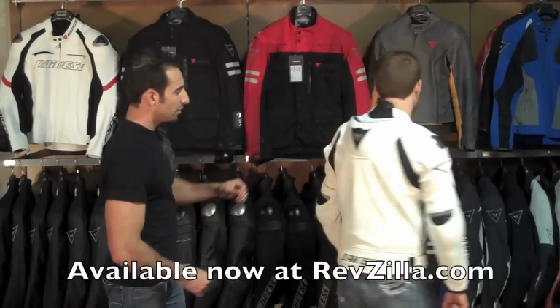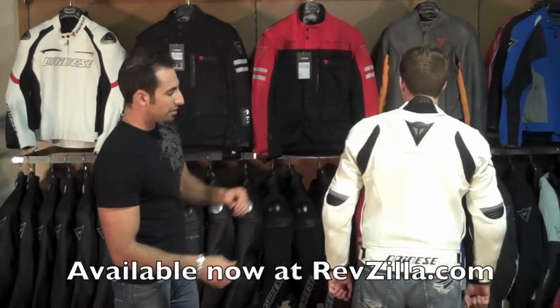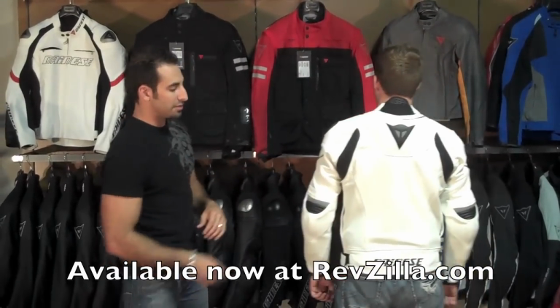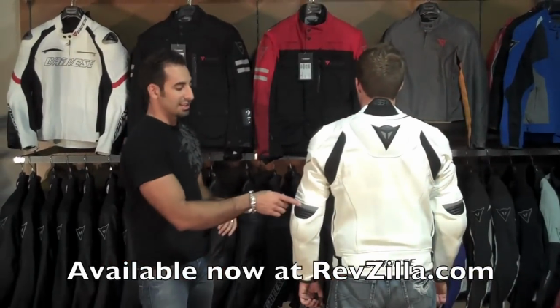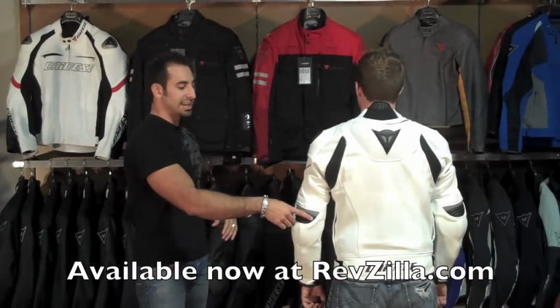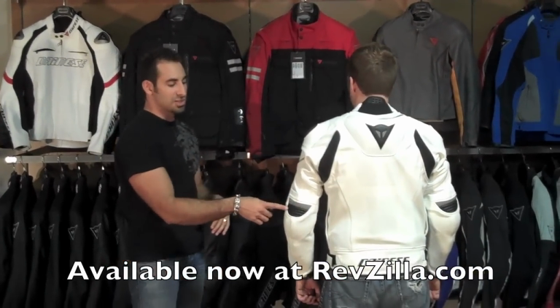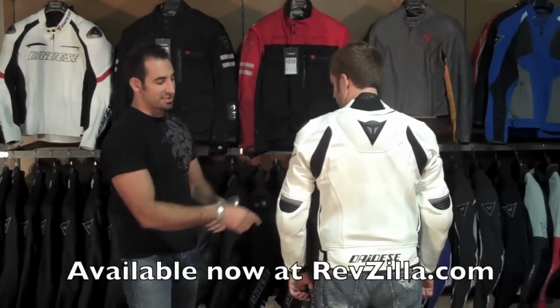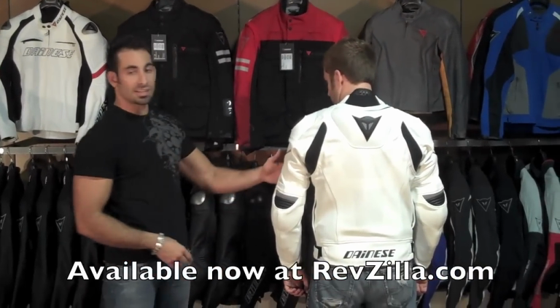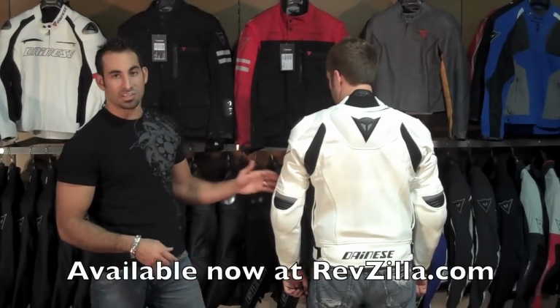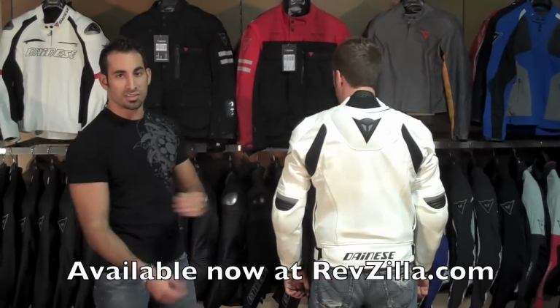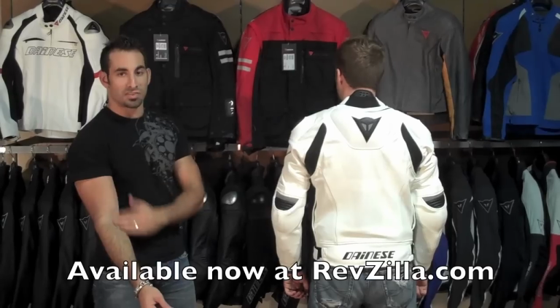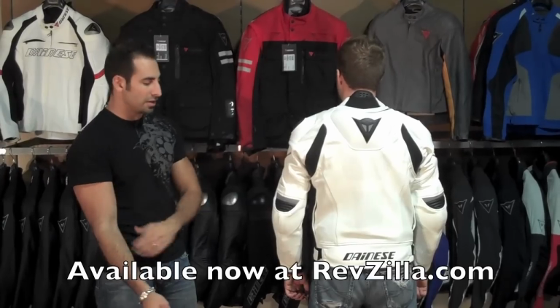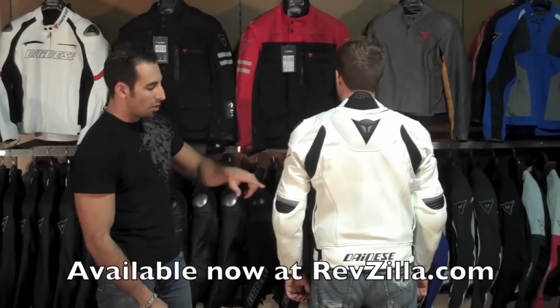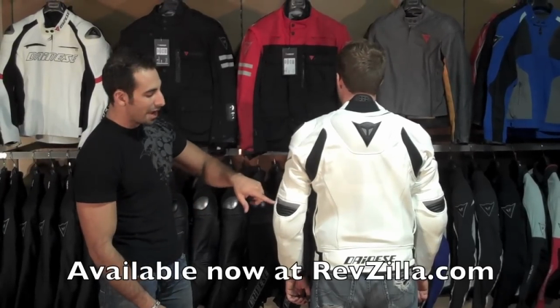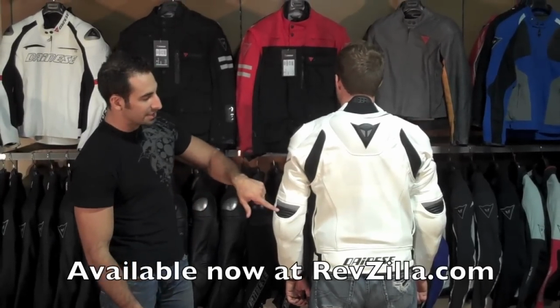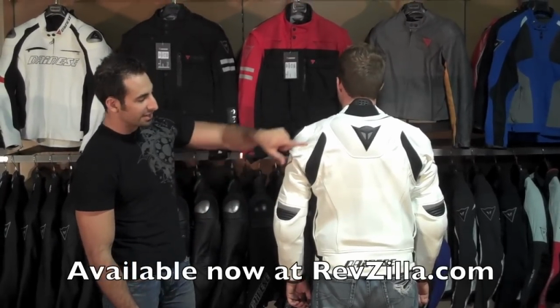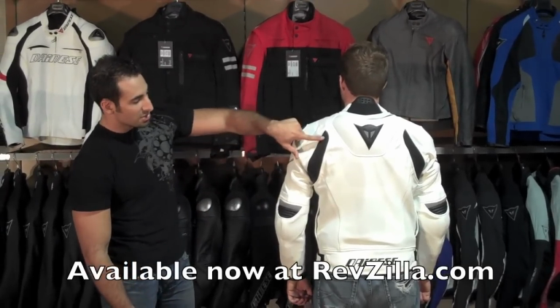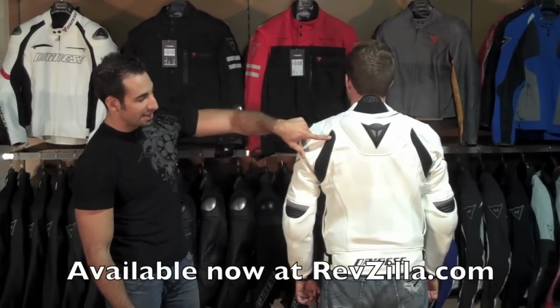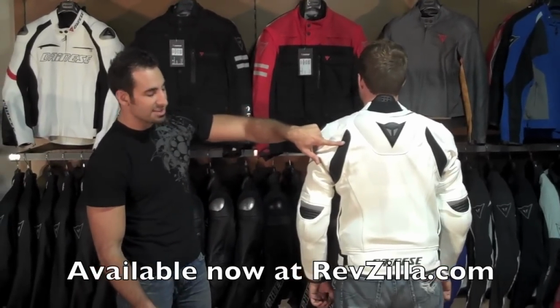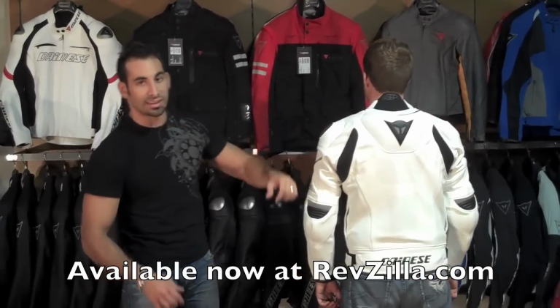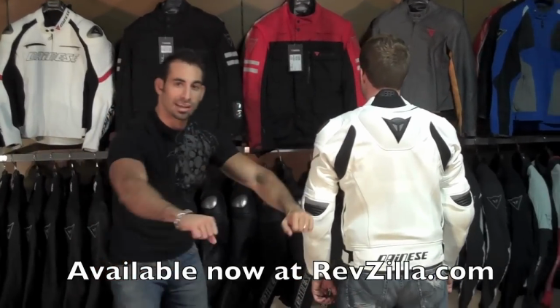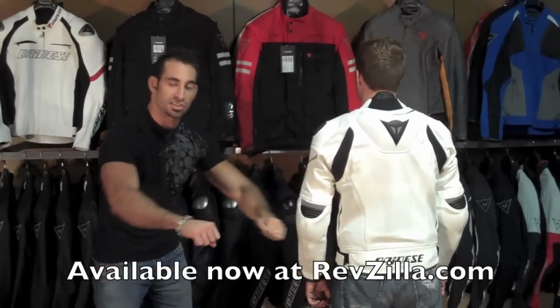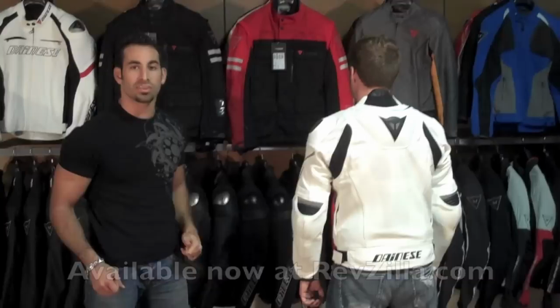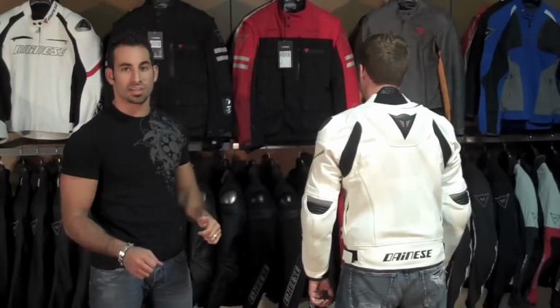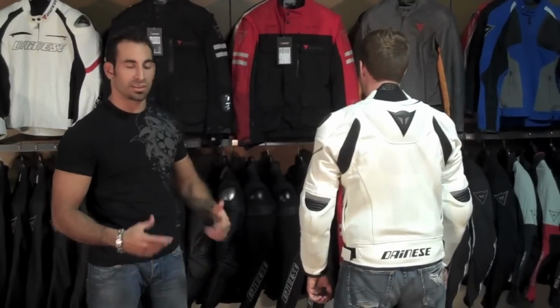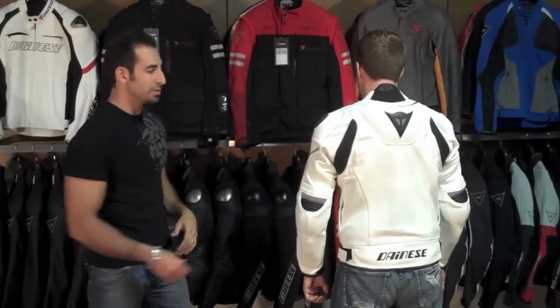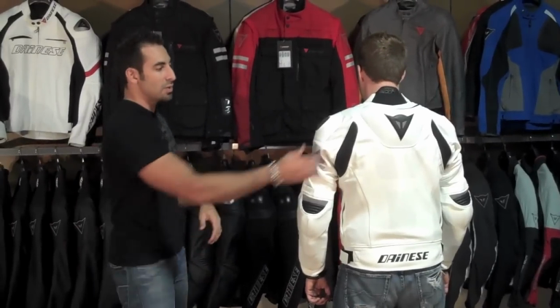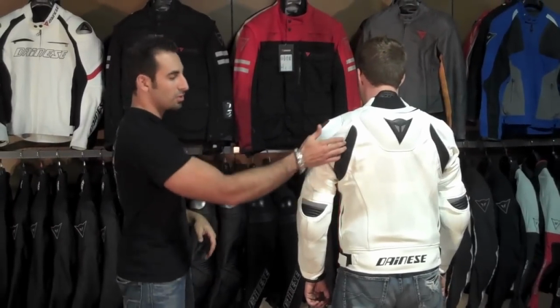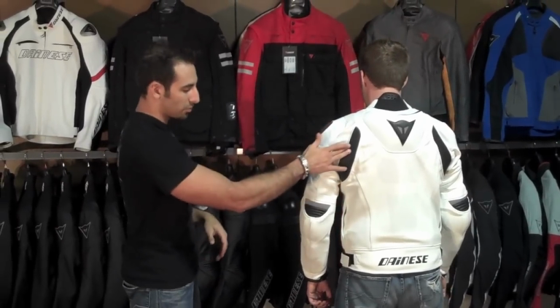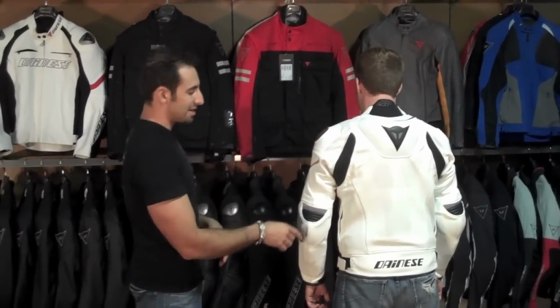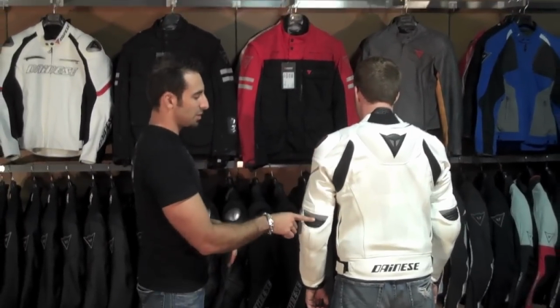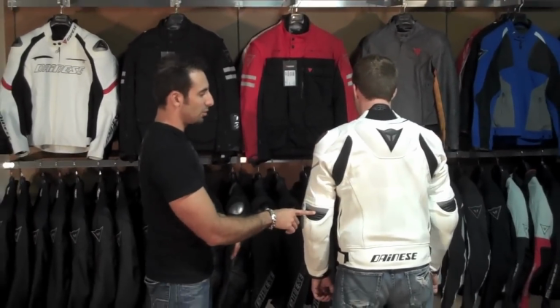You are also going to notice that we have elasticated stretch panels. Just like the S1 stretch panels on the front, on the back they are articulated — so in the areas that in riding position are really going to stretch, depending on your build, you have it across the shoulder blades as well as the elbow.